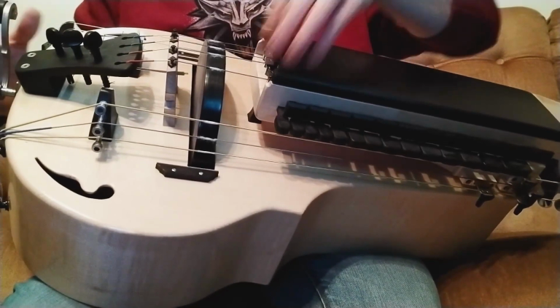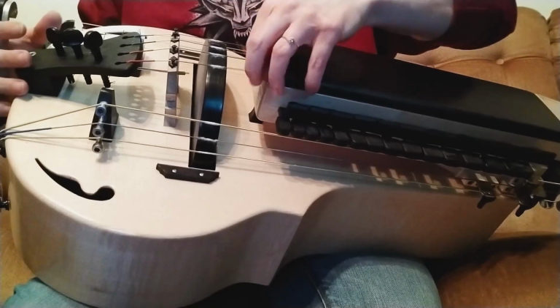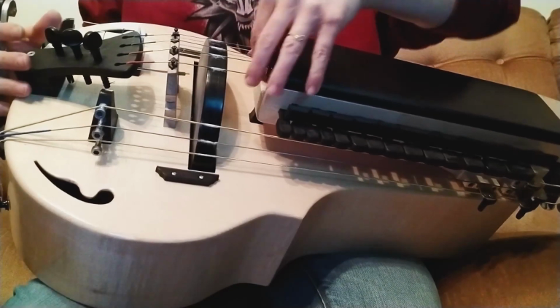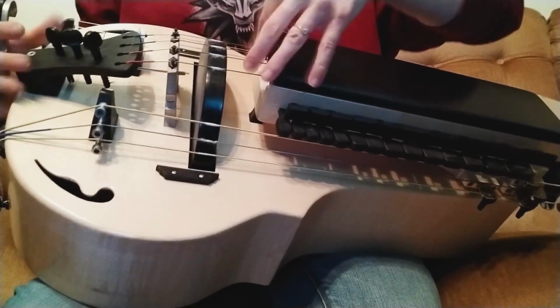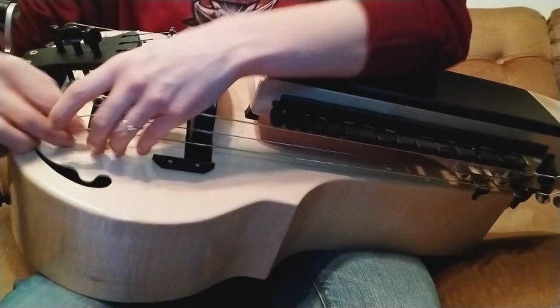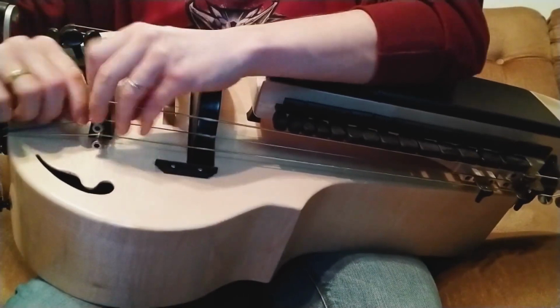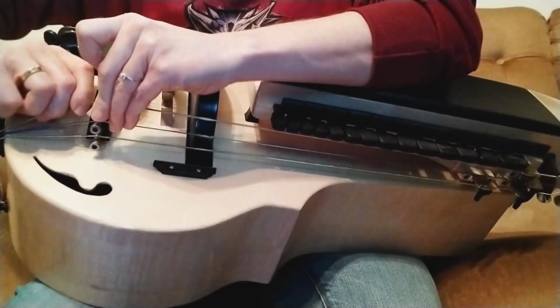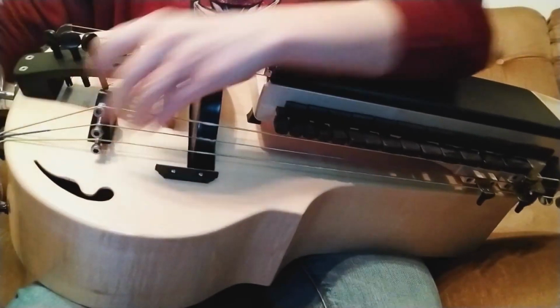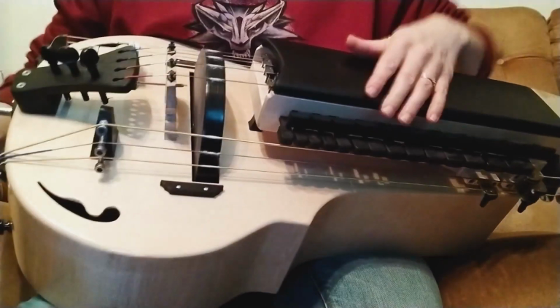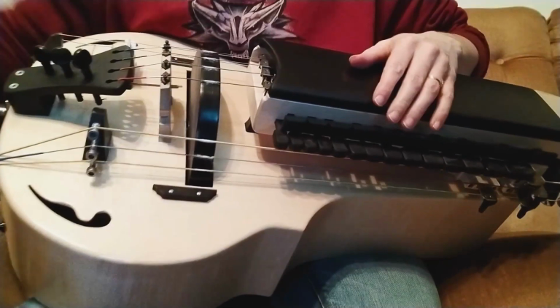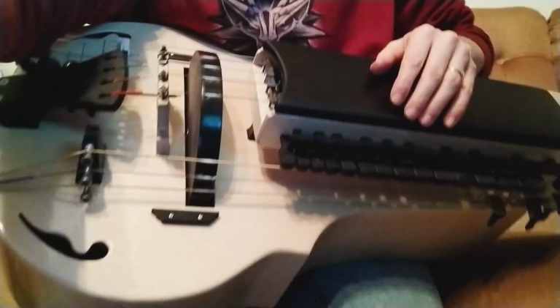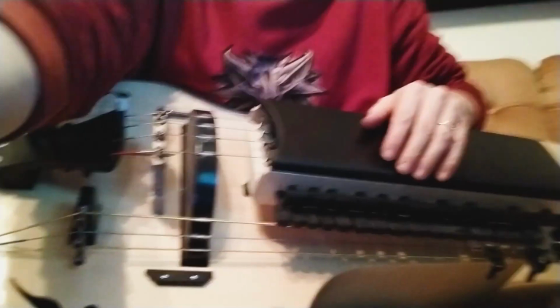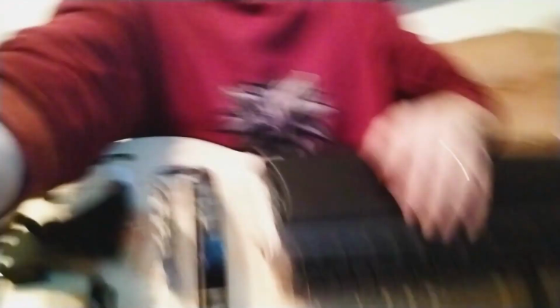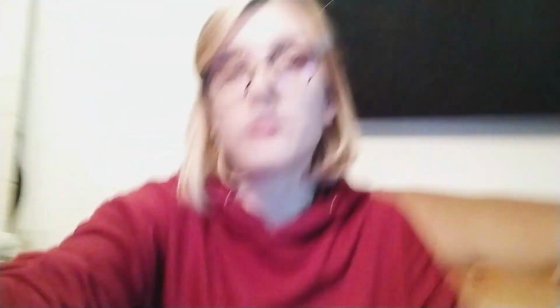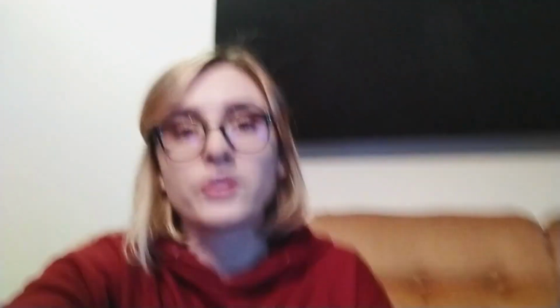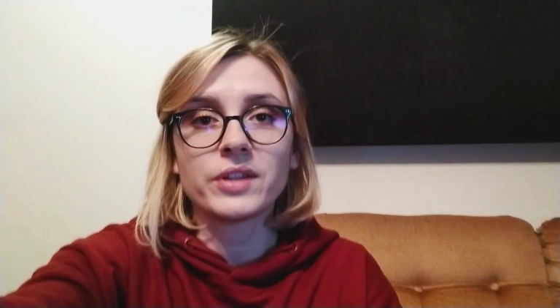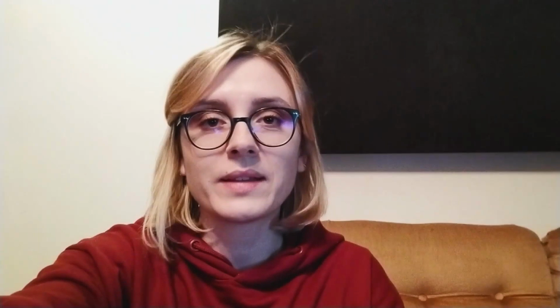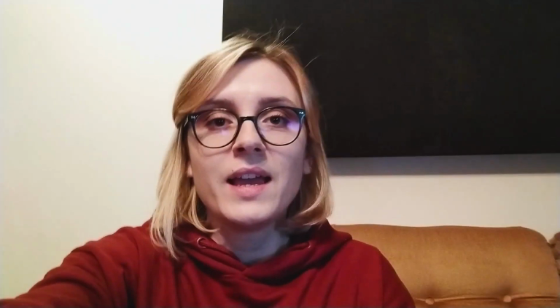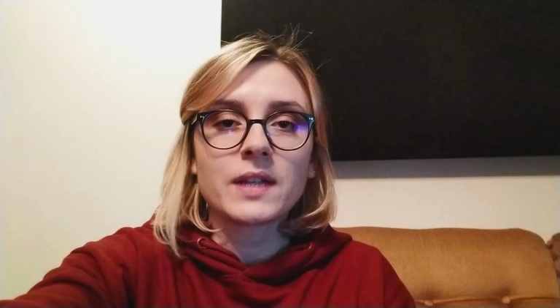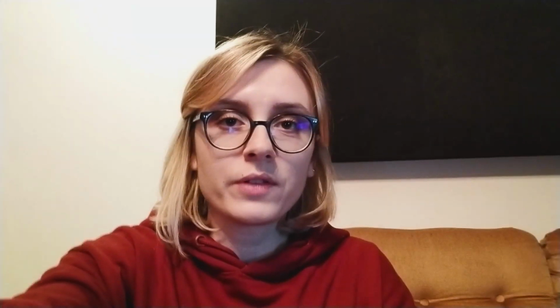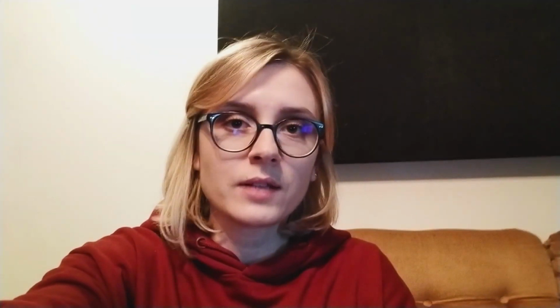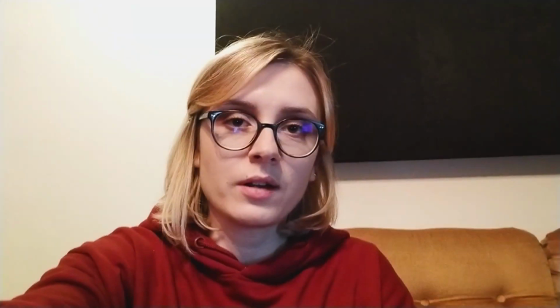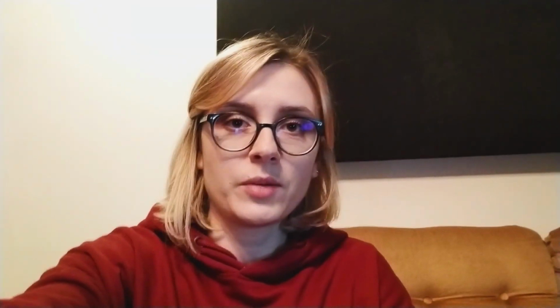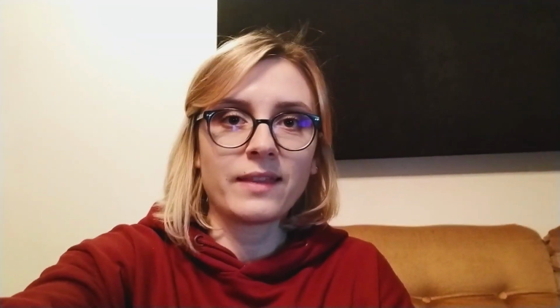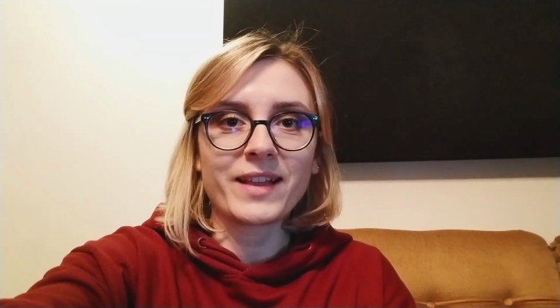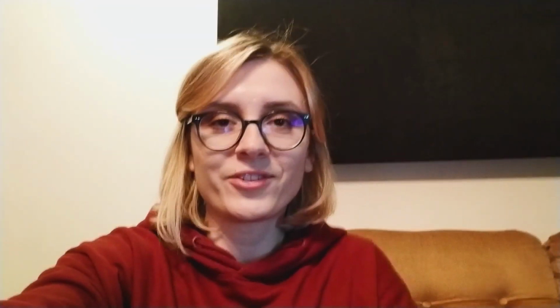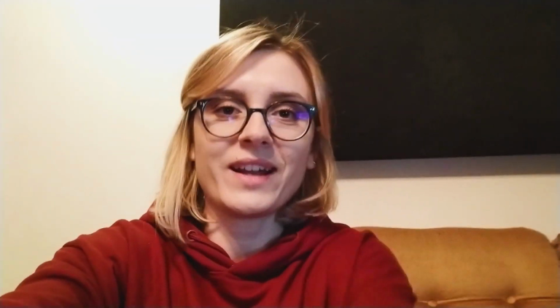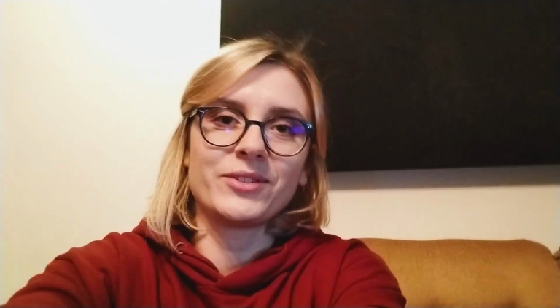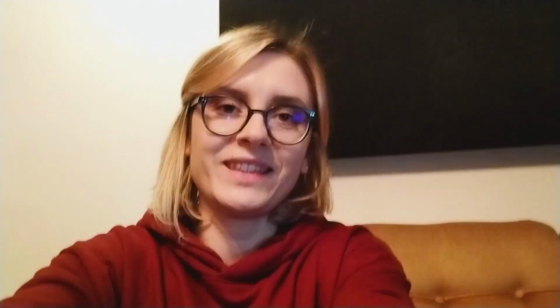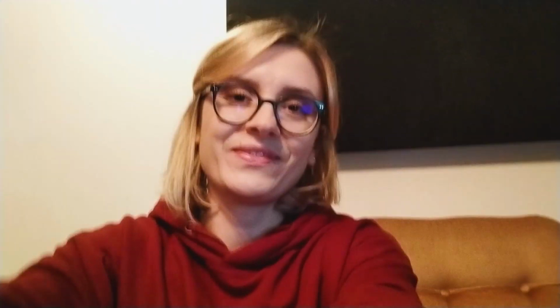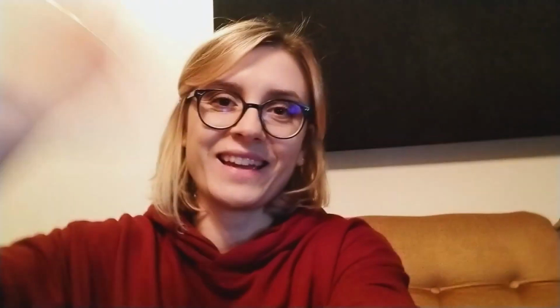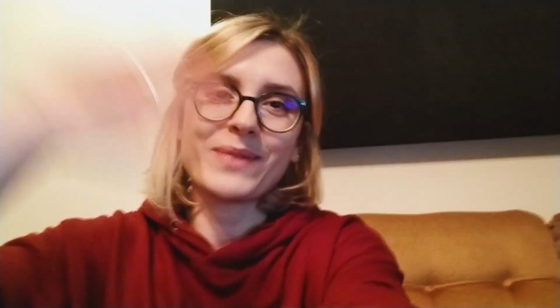All right, so this is your hurdy-gurdy. I hope you liked the presentation and that you will enjoy your new instrument. We will send you all the details regarding the shipping in the email. And for now, I wish you a great day. Take care. Bye-bye.